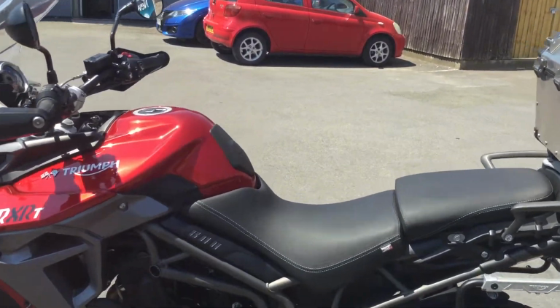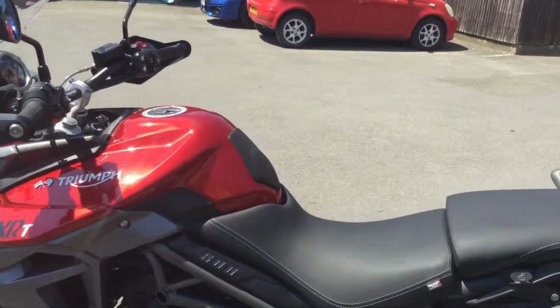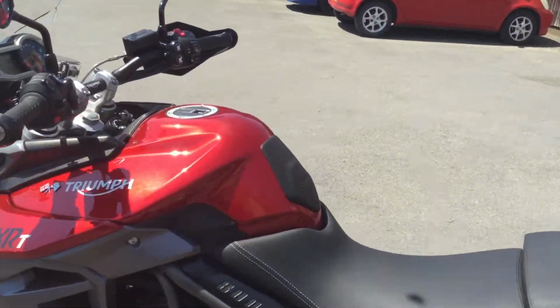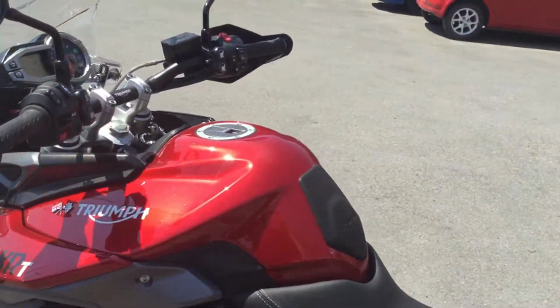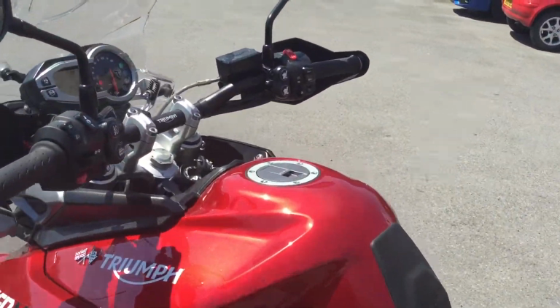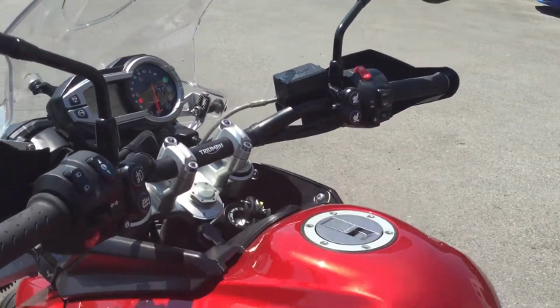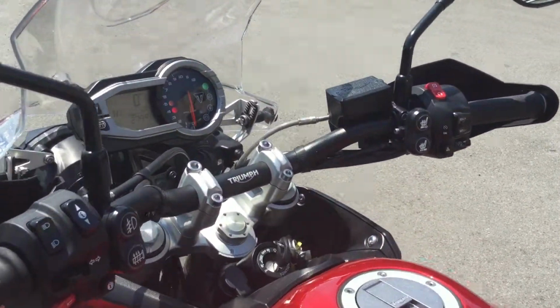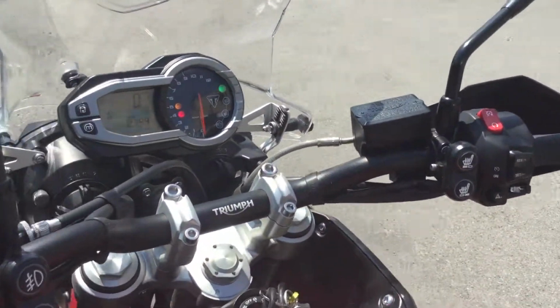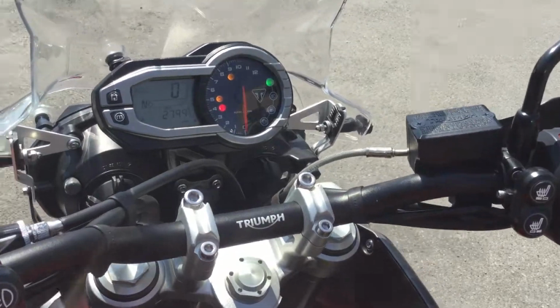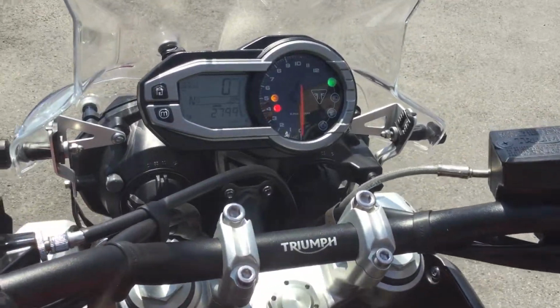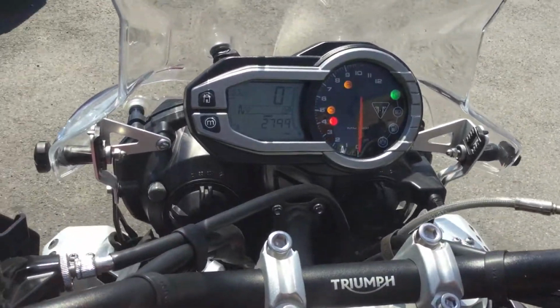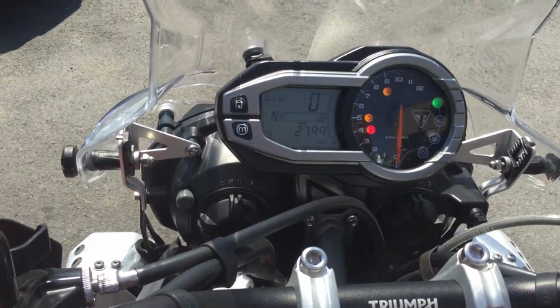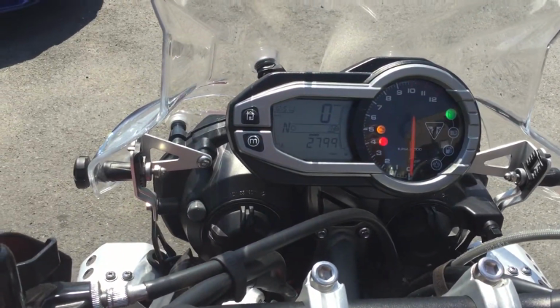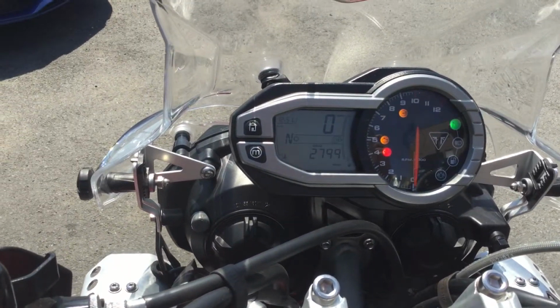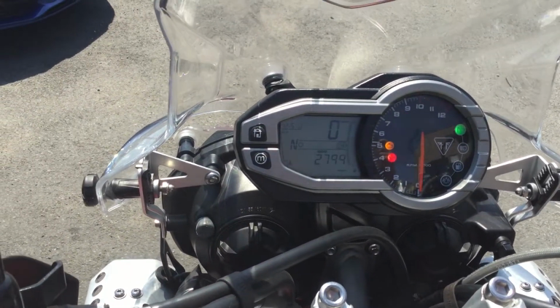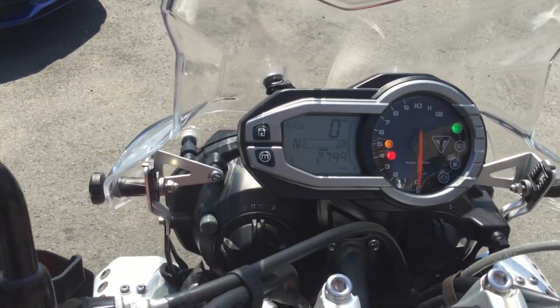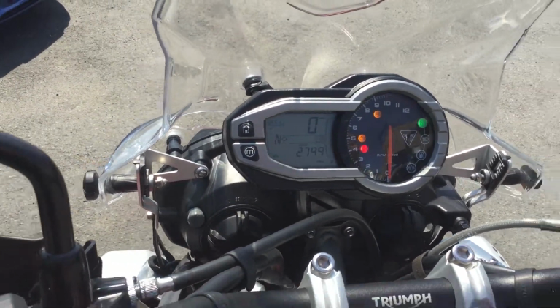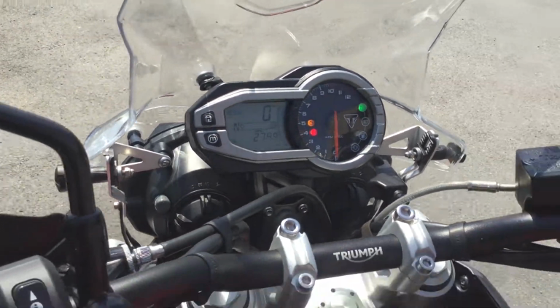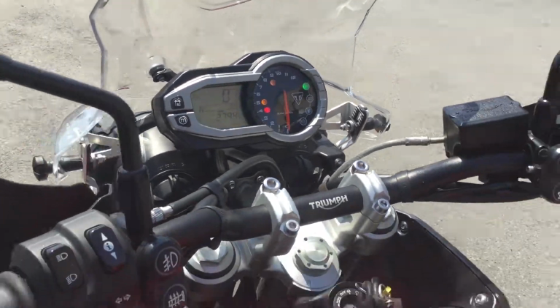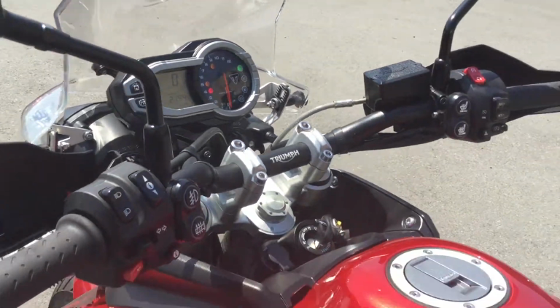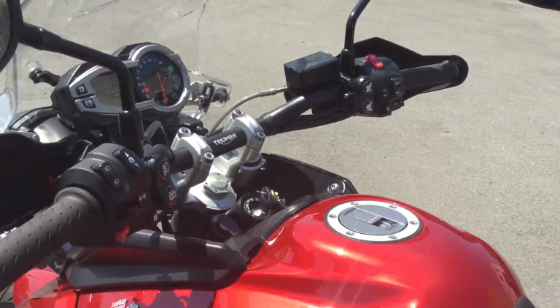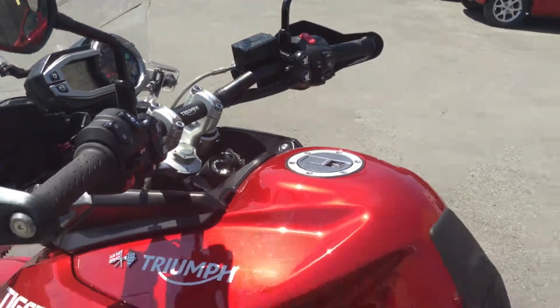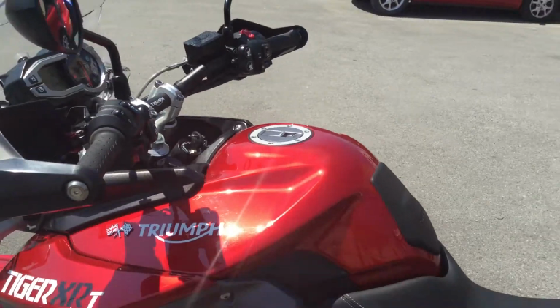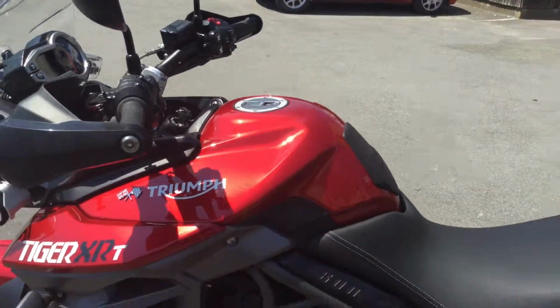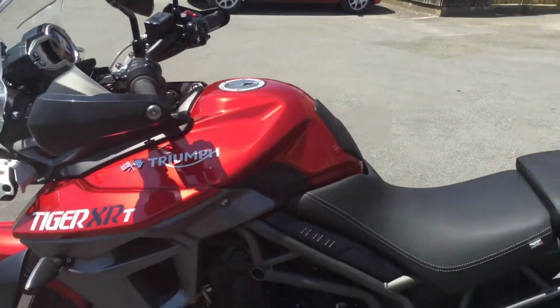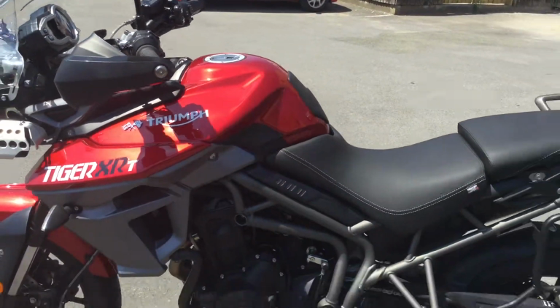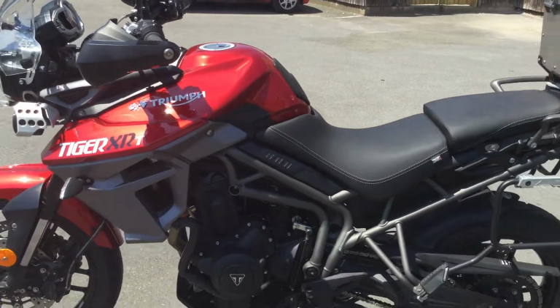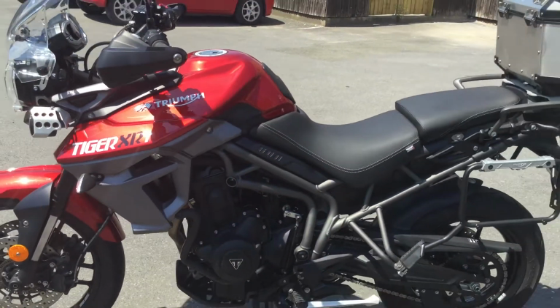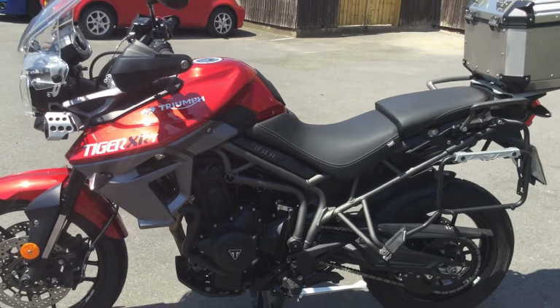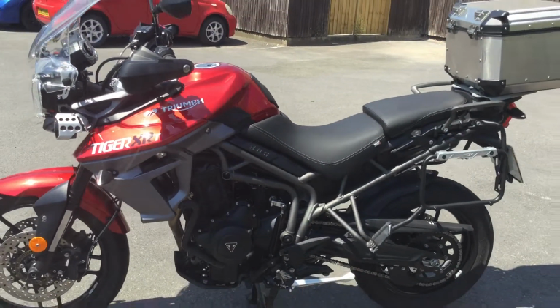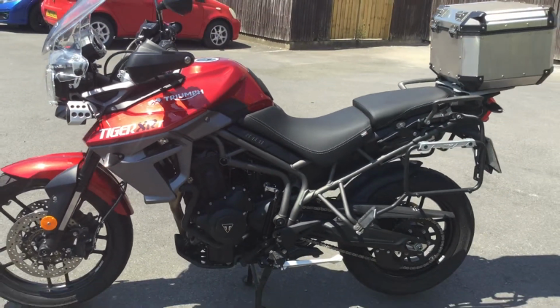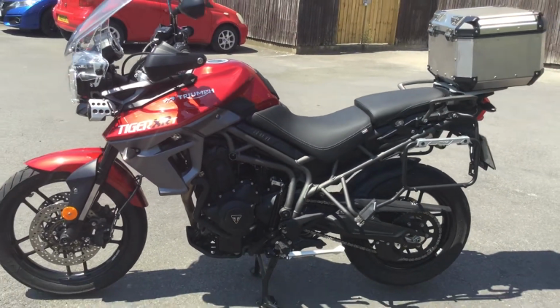I'm going to zoom in and show you the mileage here on the dash of the bike — 2,799 miles. A one-owner bike, registered in August 2016.